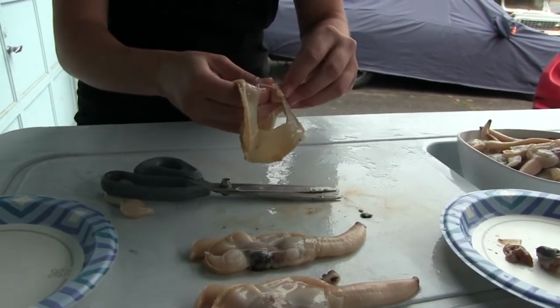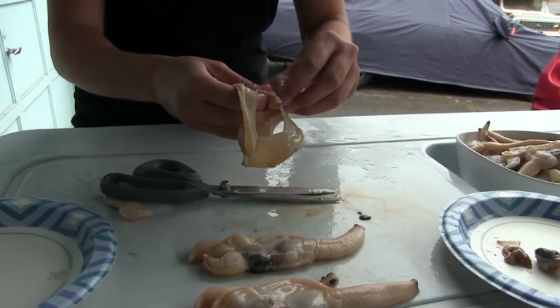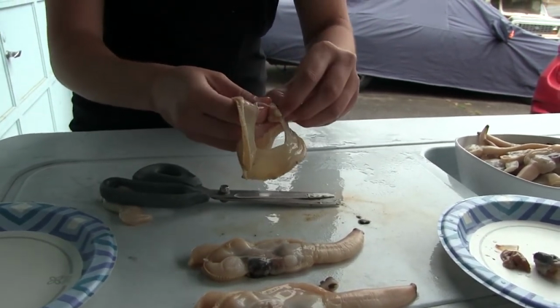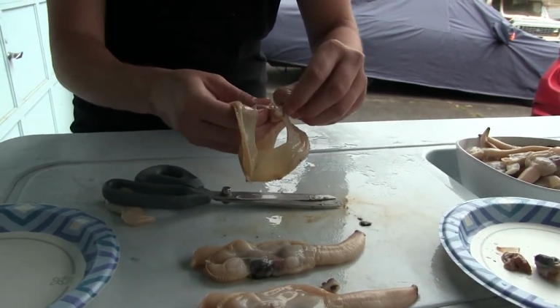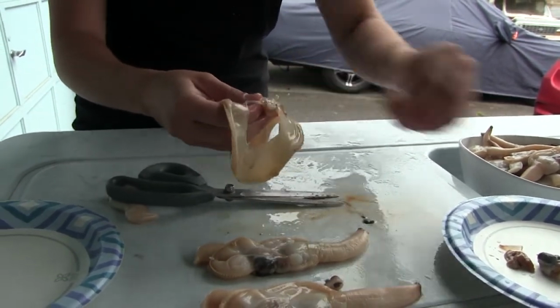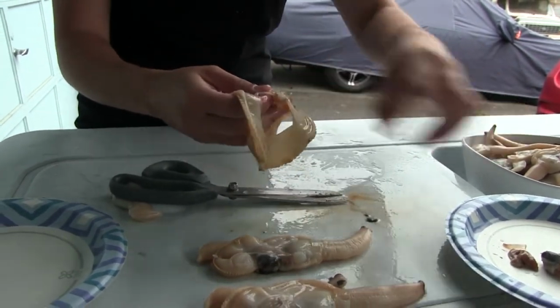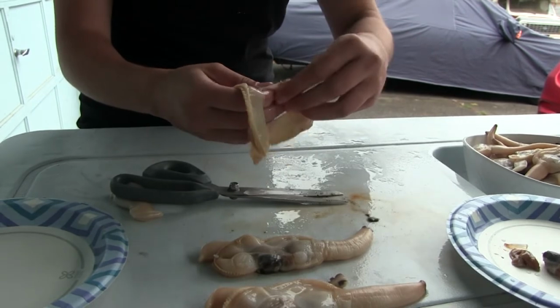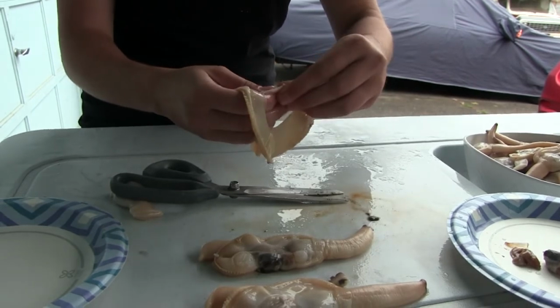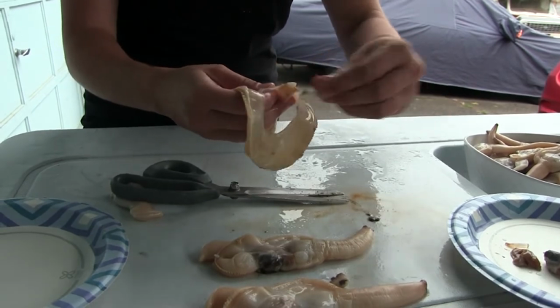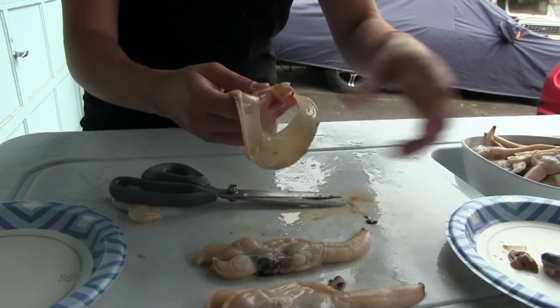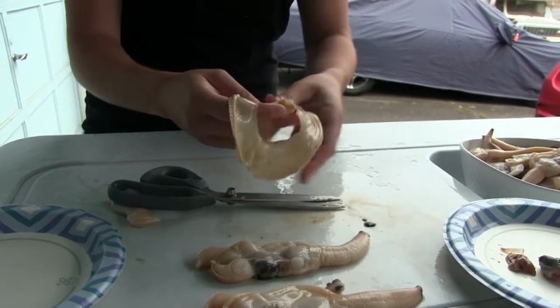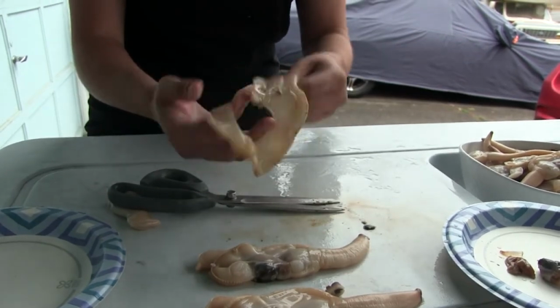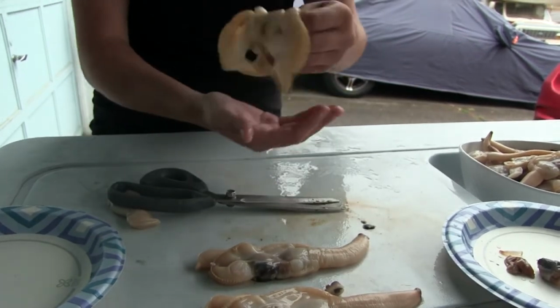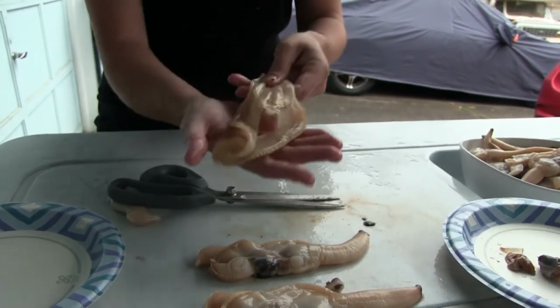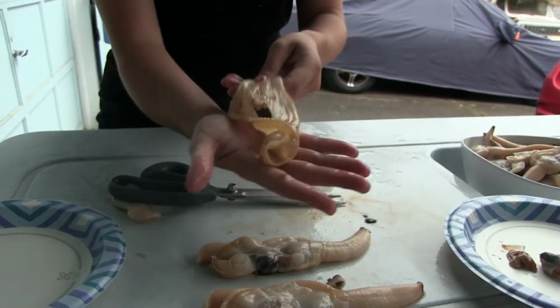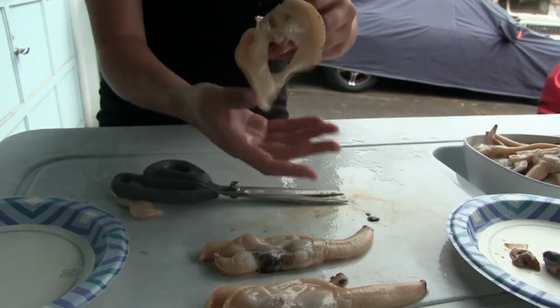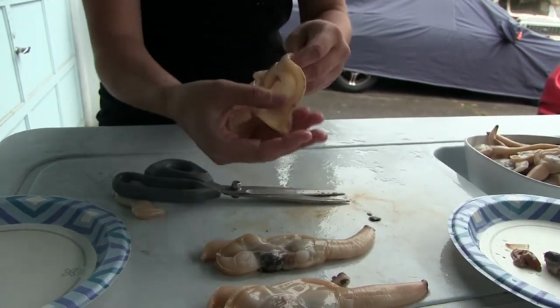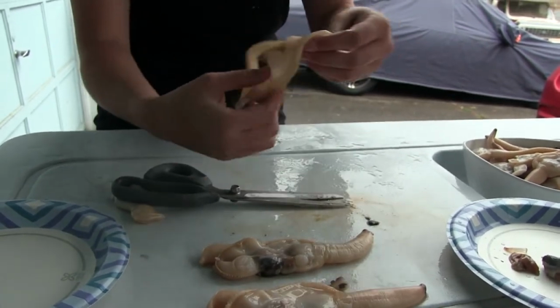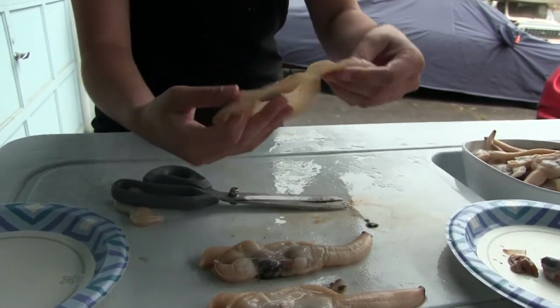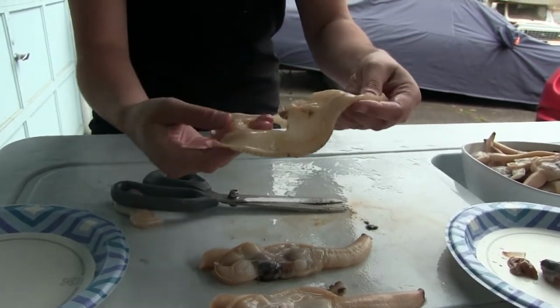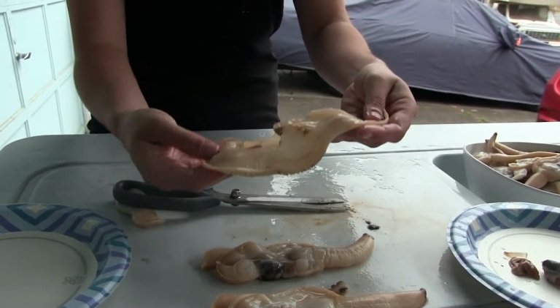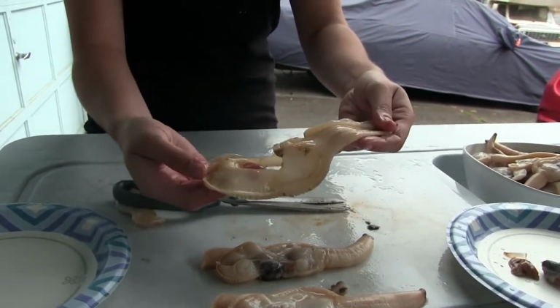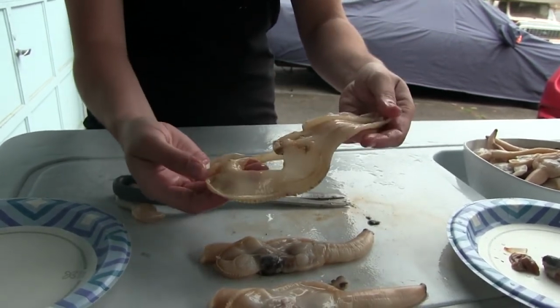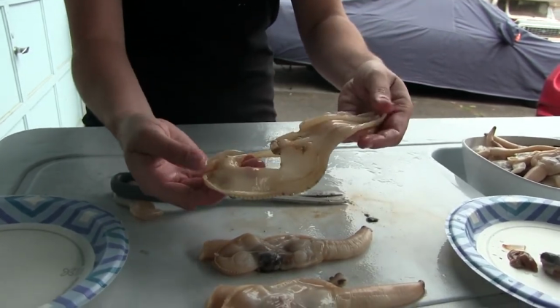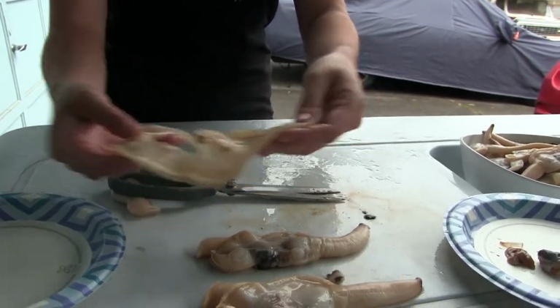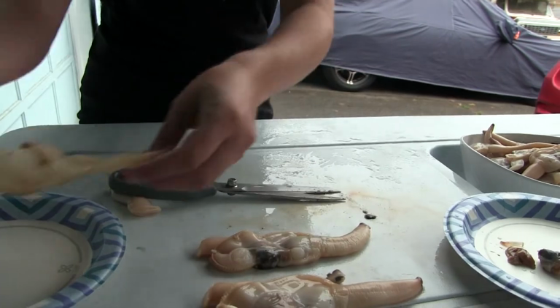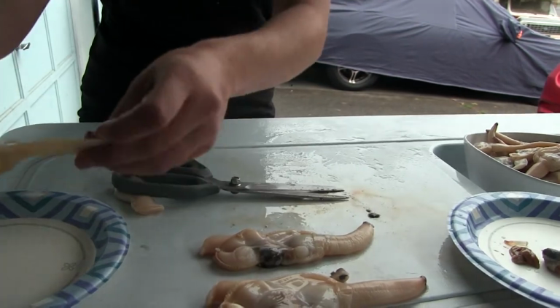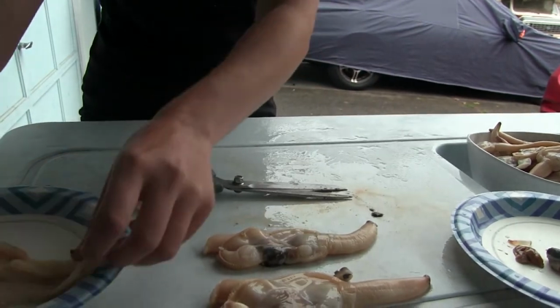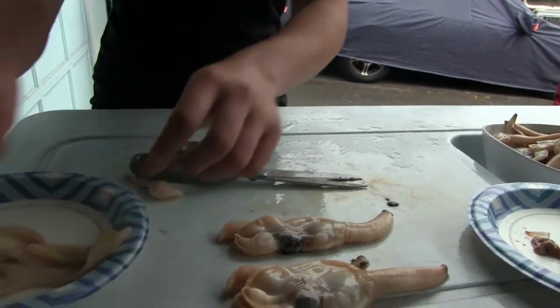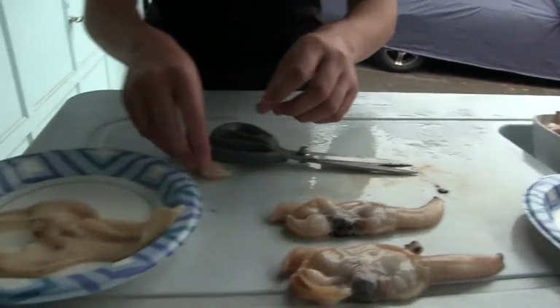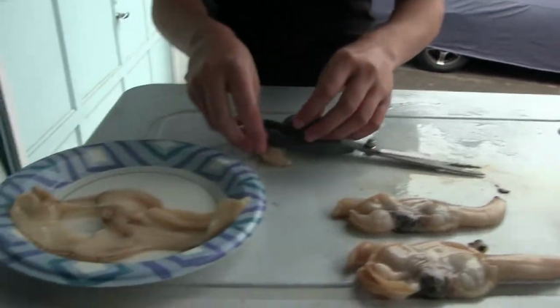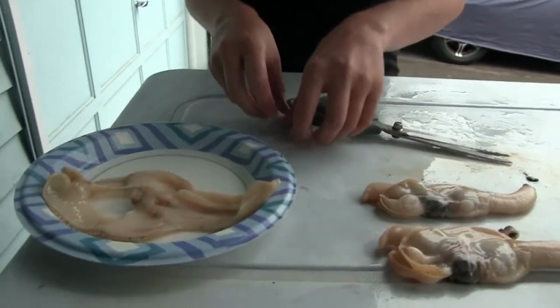And there we are — cleaned it up just a tad, and you have a cleaned razor clam. This is all good meat and it's going to go in our meat pile.